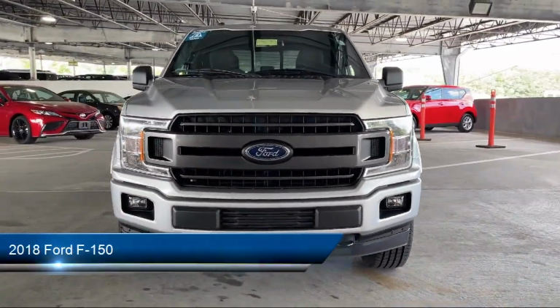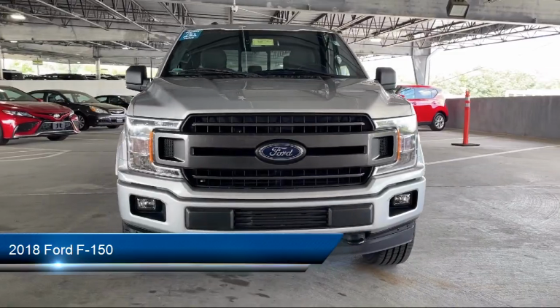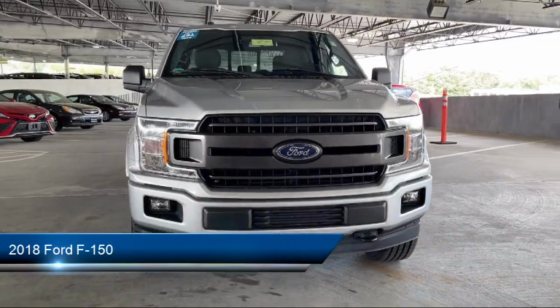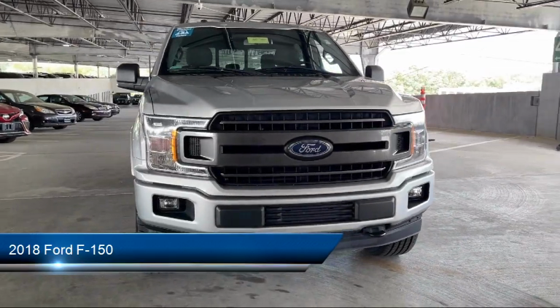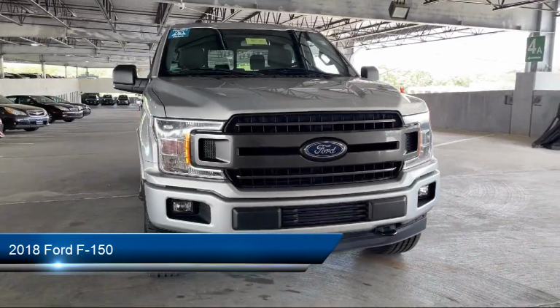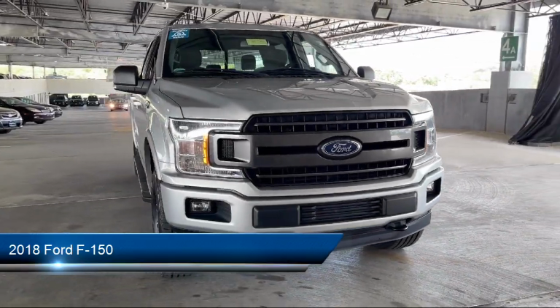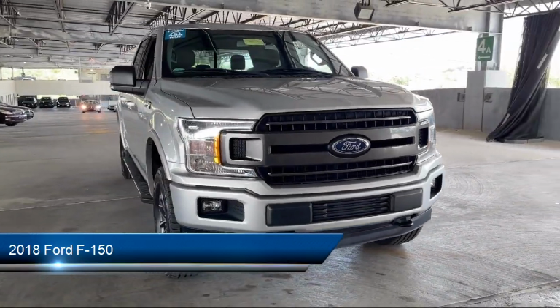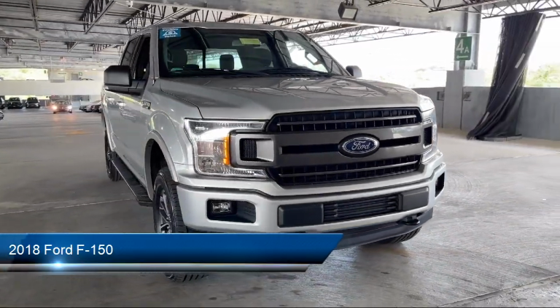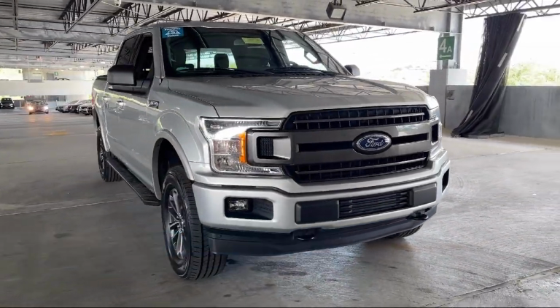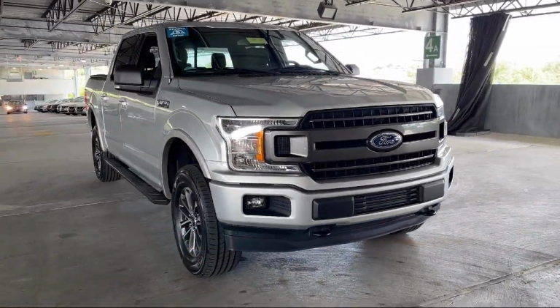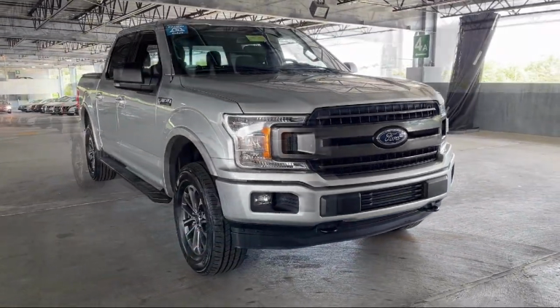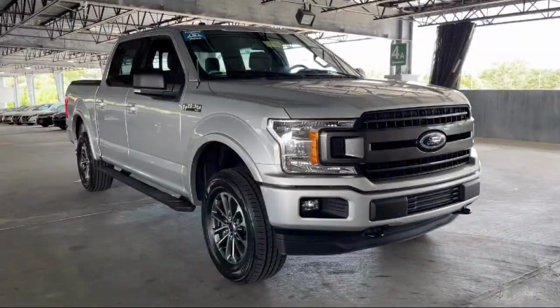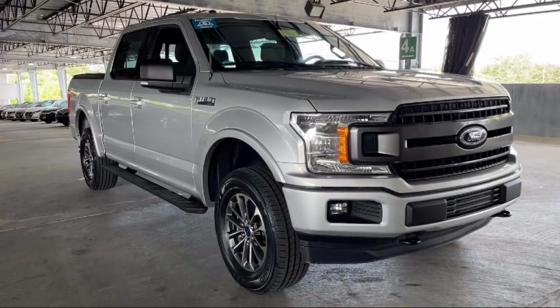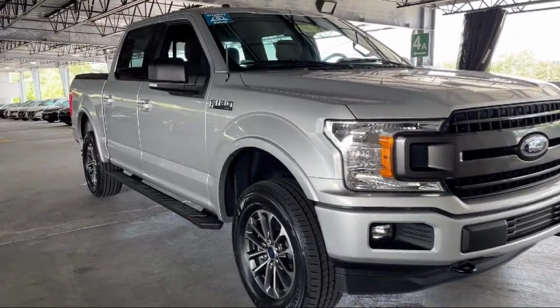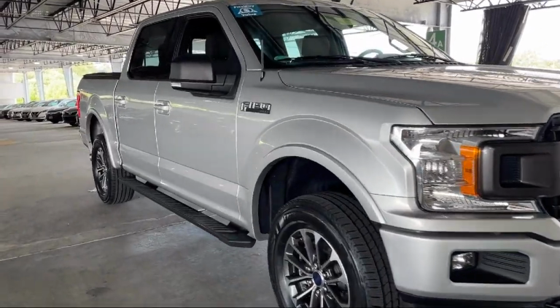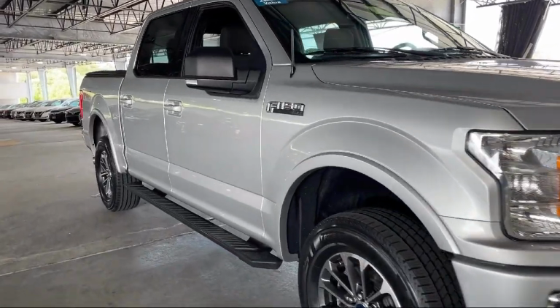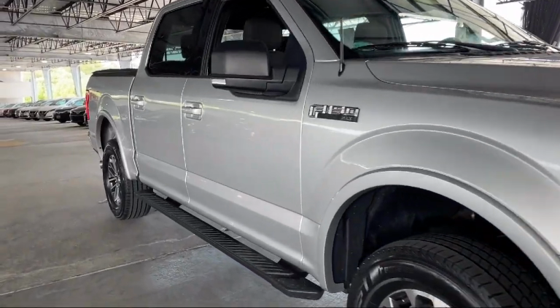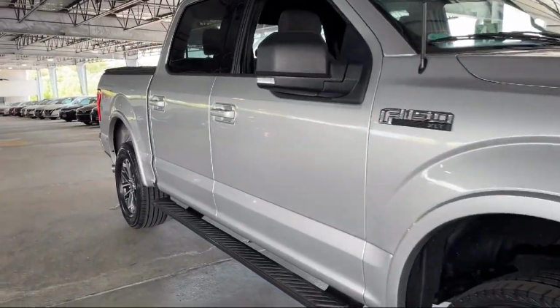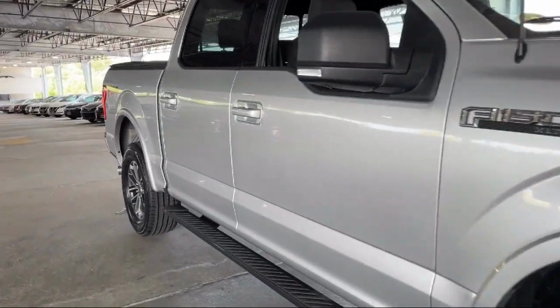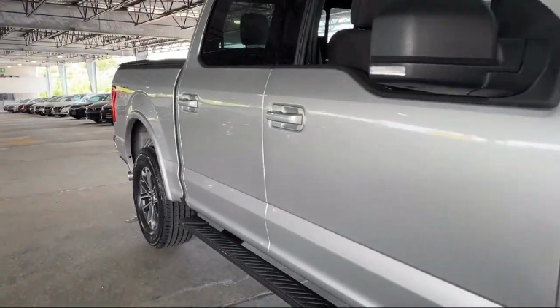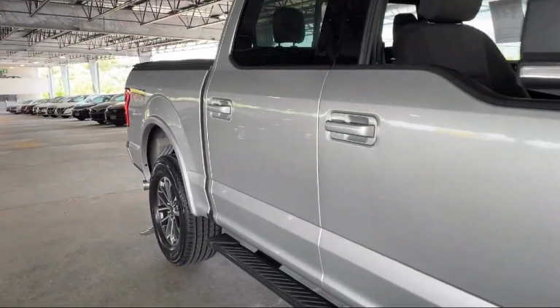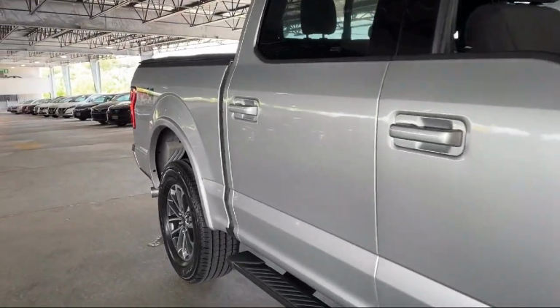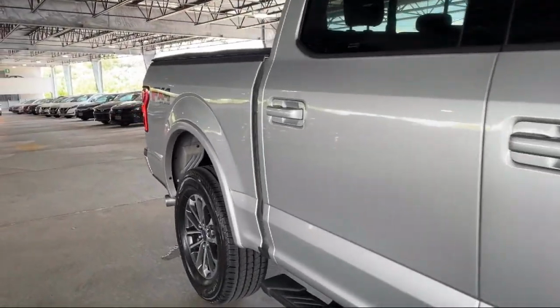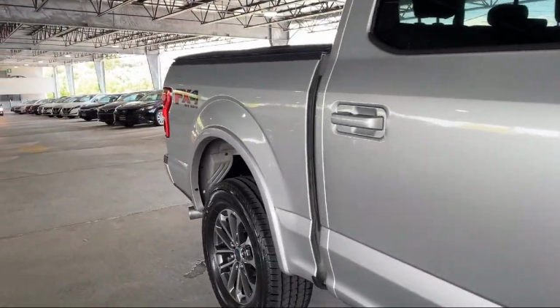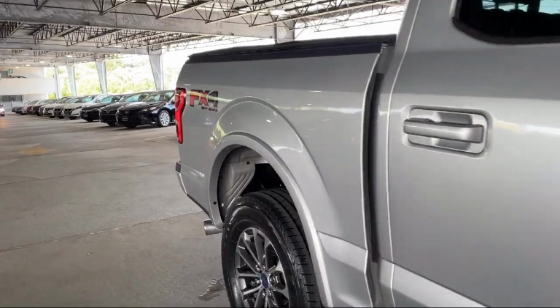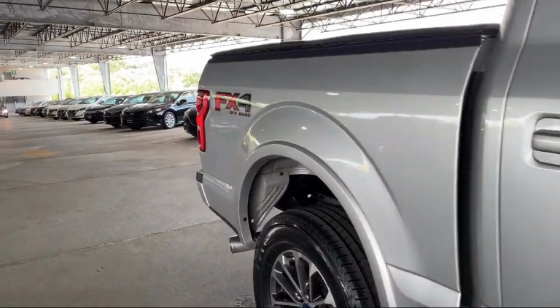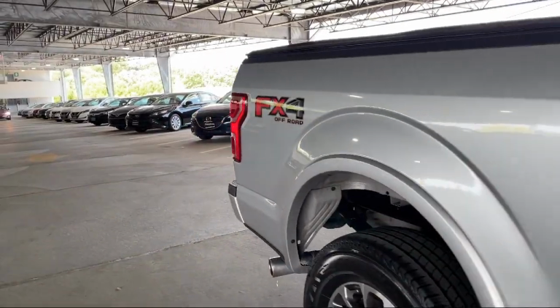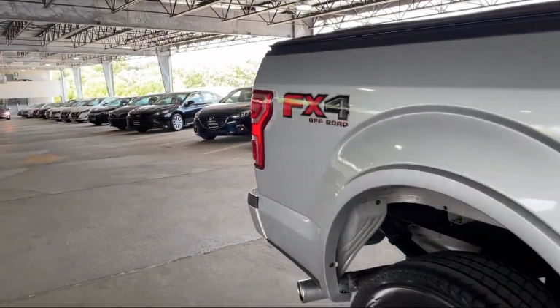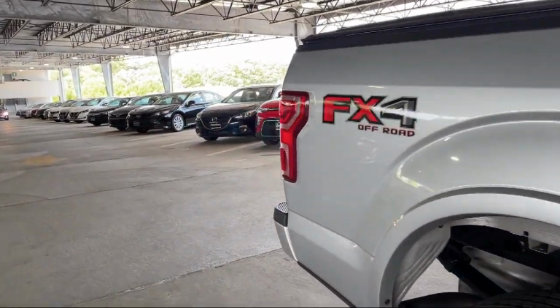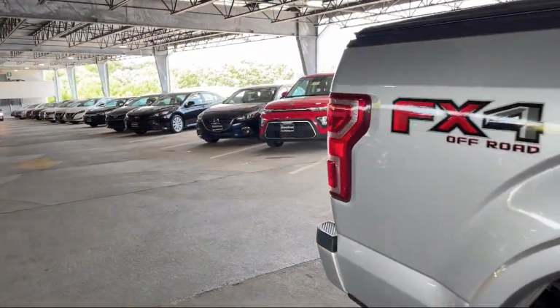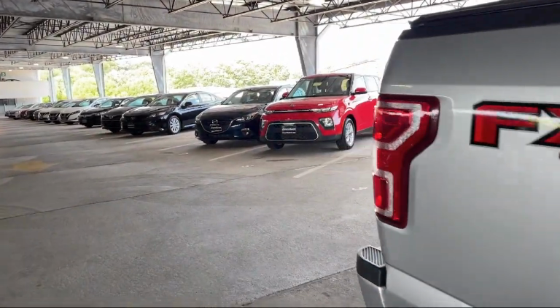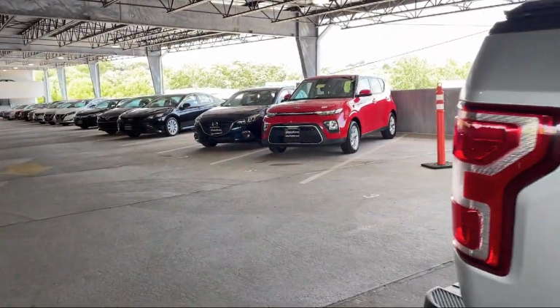It comes equipped with audio touchscreen display, multifunction remote keyless entry, USB auxiliary audio input, in-dash single disc CD, Sirius XM satellite radio, and drive mode selector.